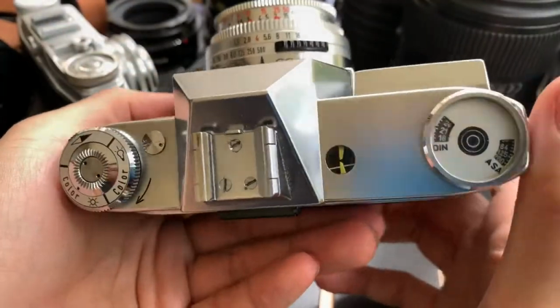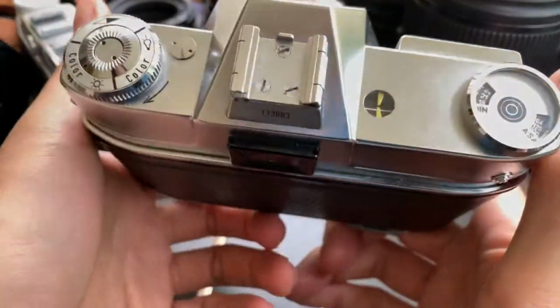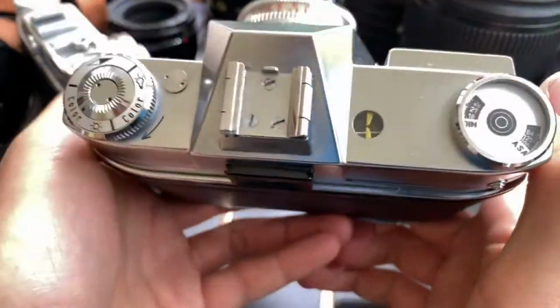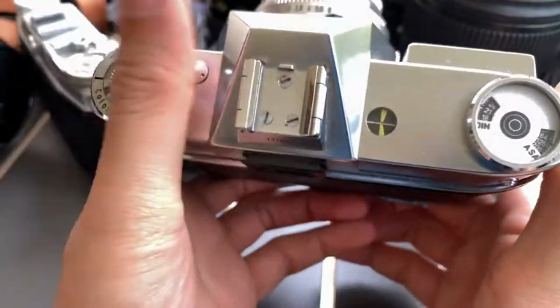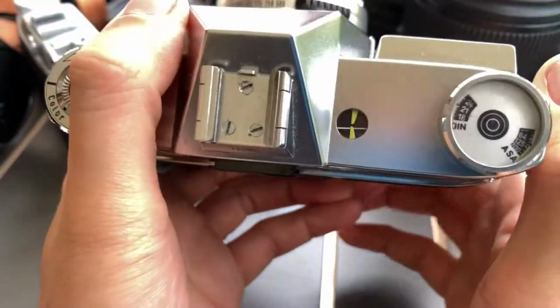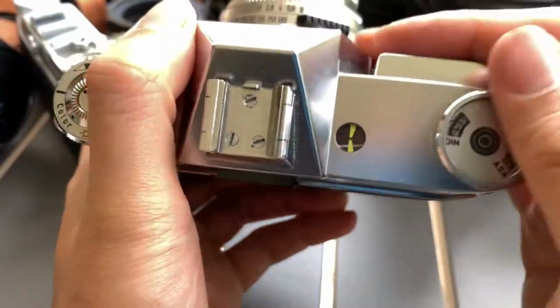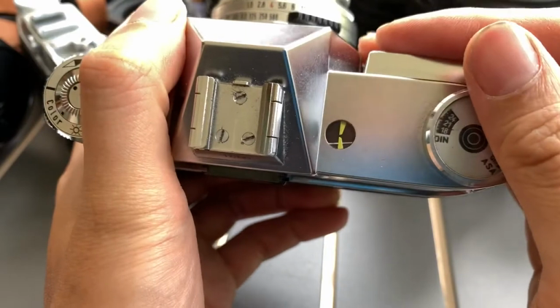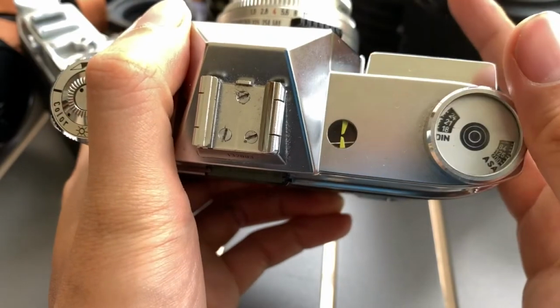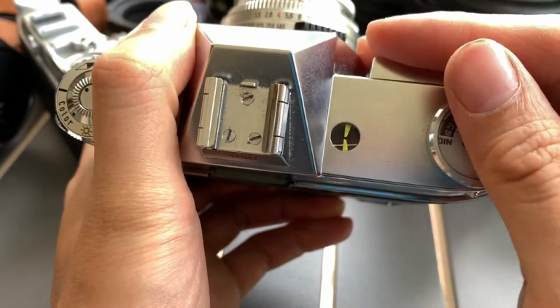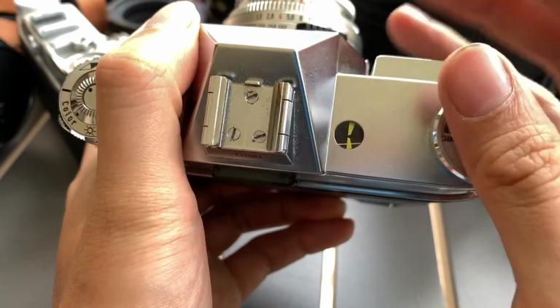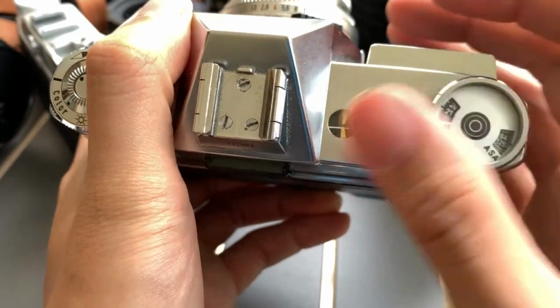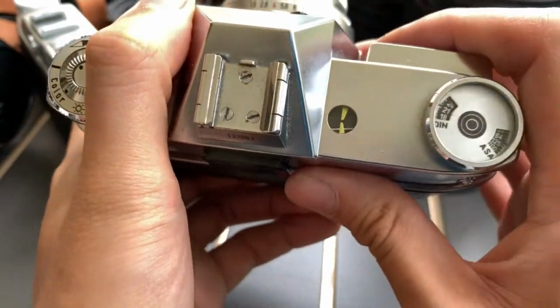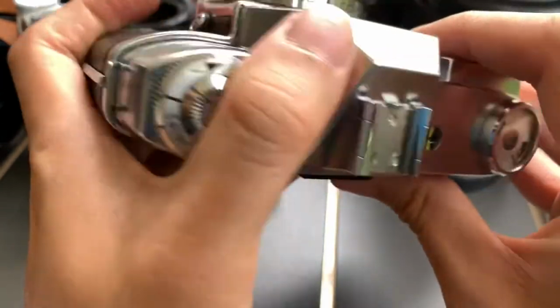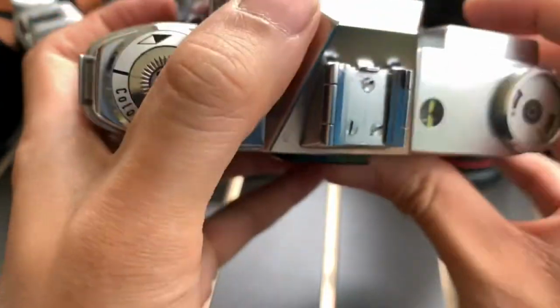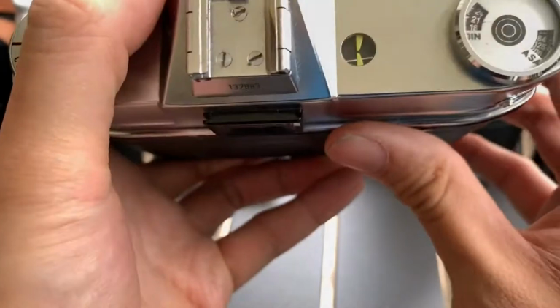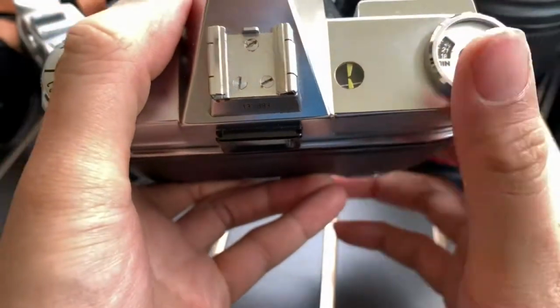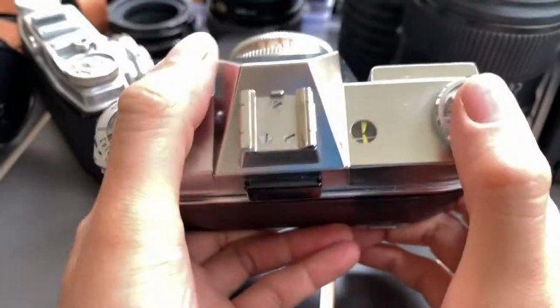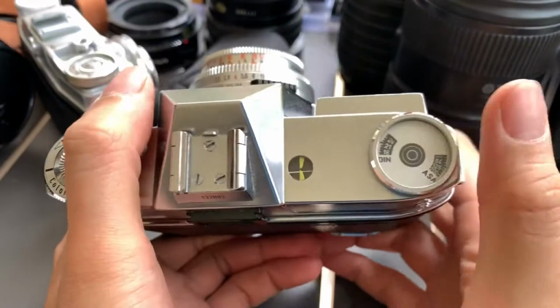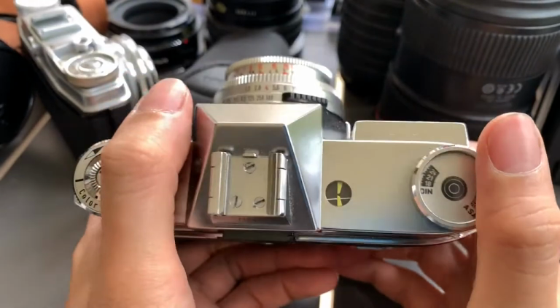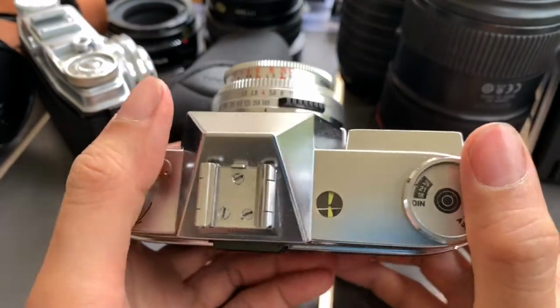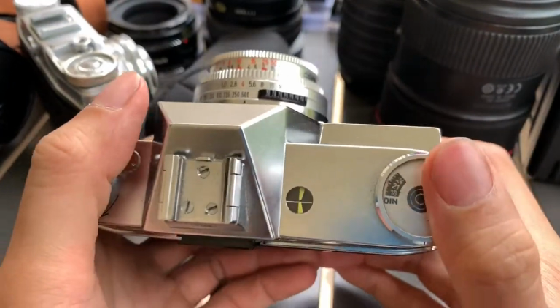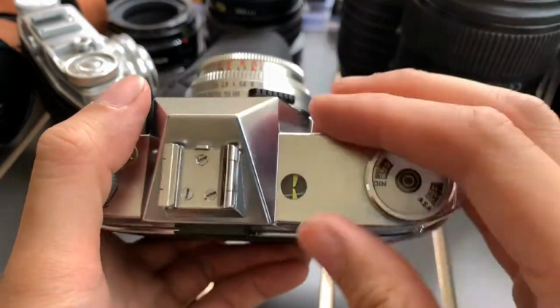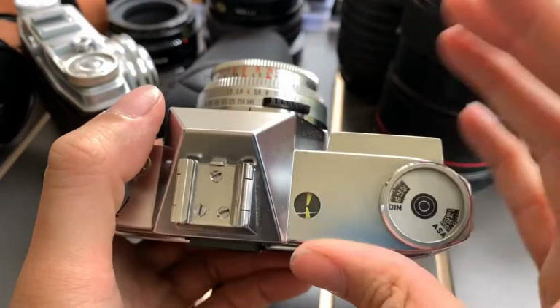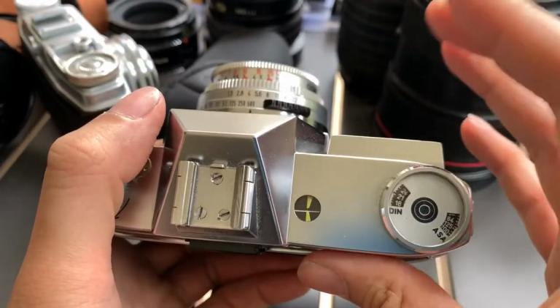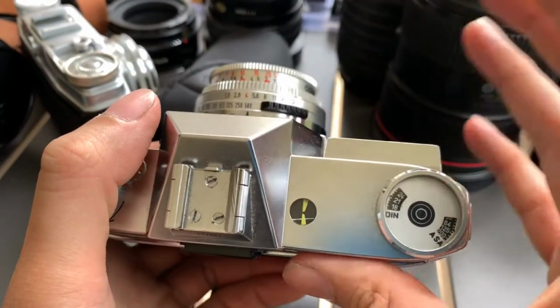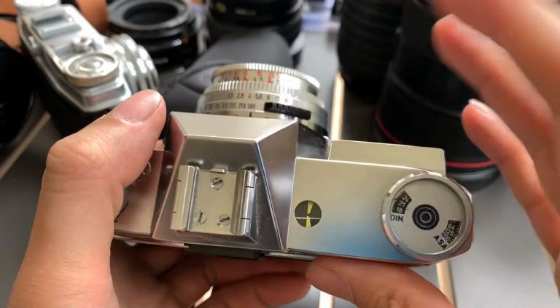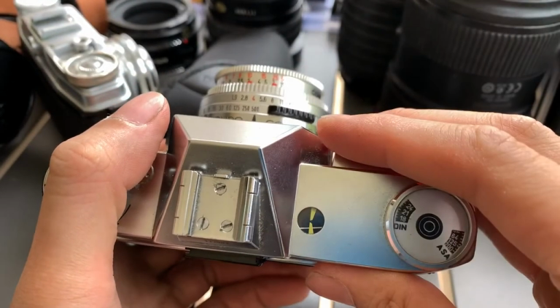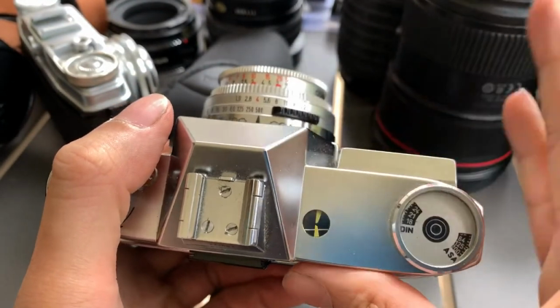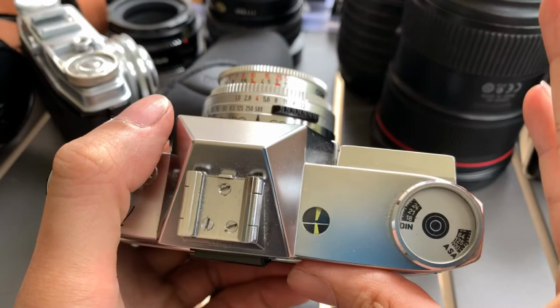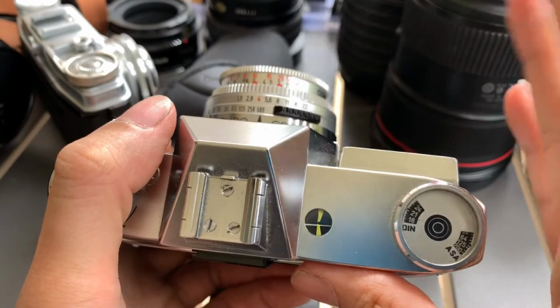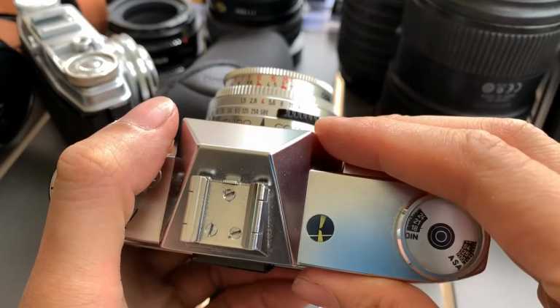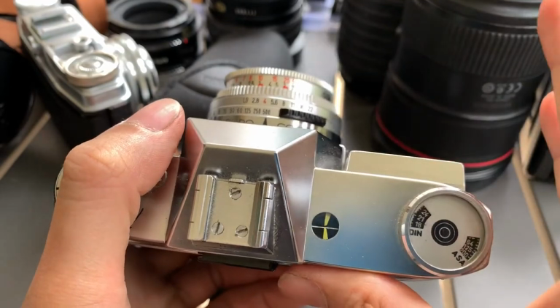So the light meter works. As you can see here, let me increase the sensitivity of the ISO to show you a more prominent effect from the light meter. But generally you can see — it works.